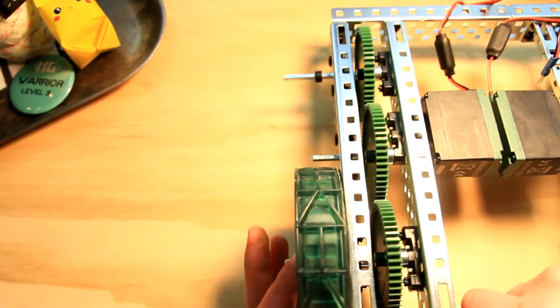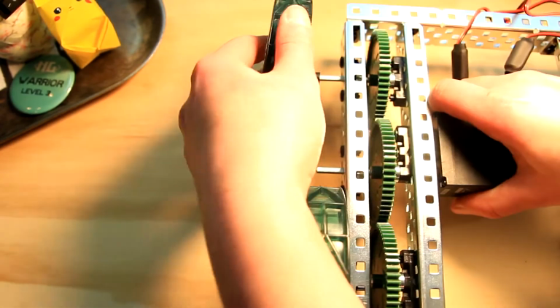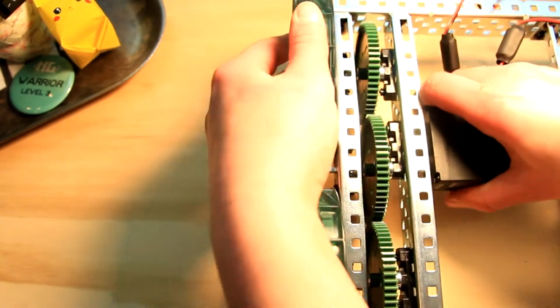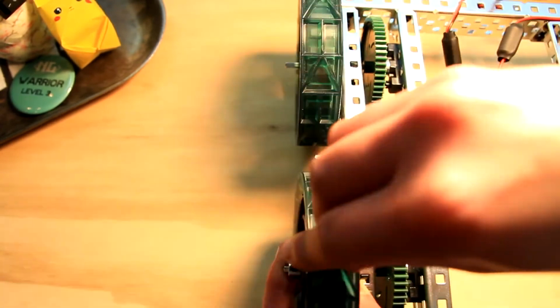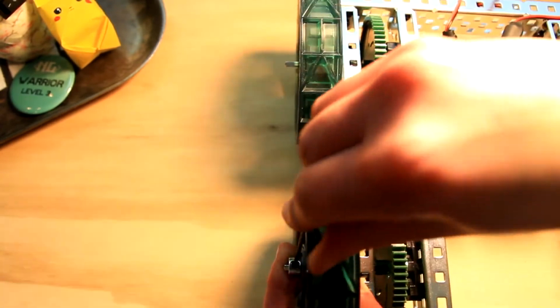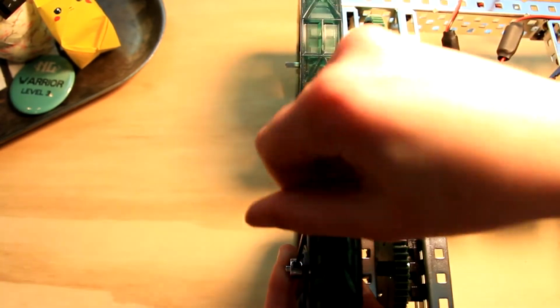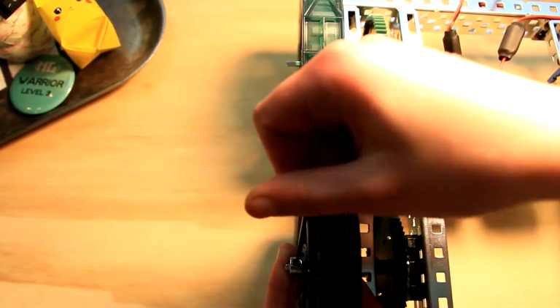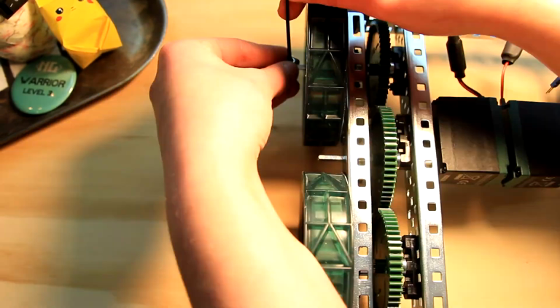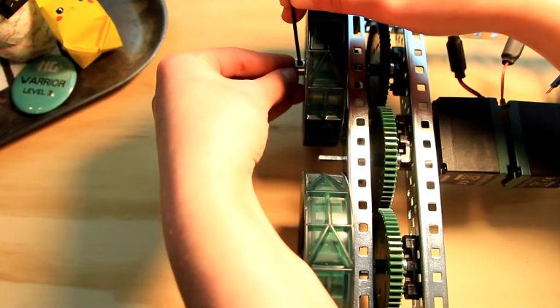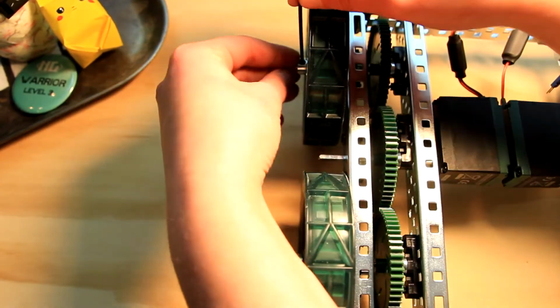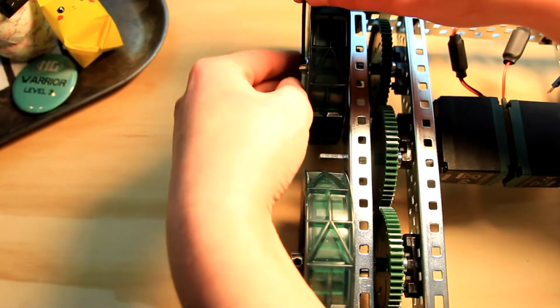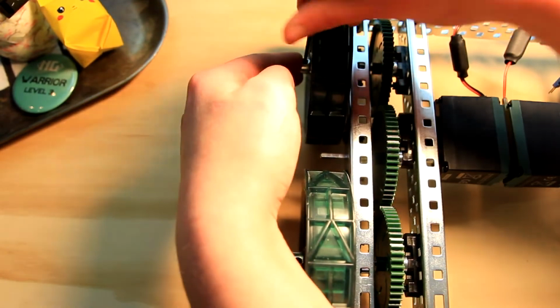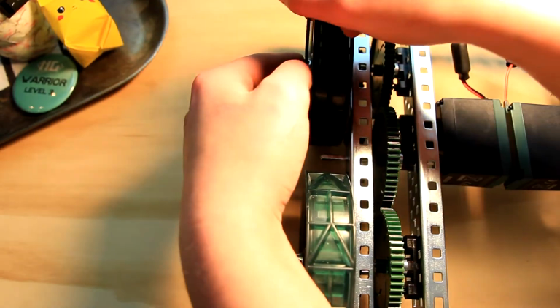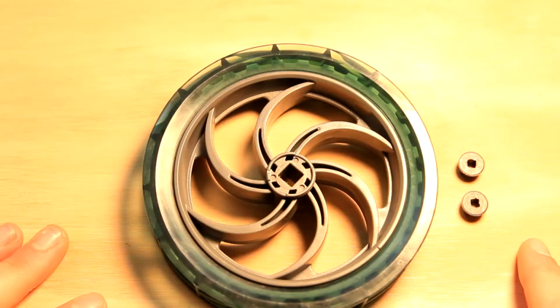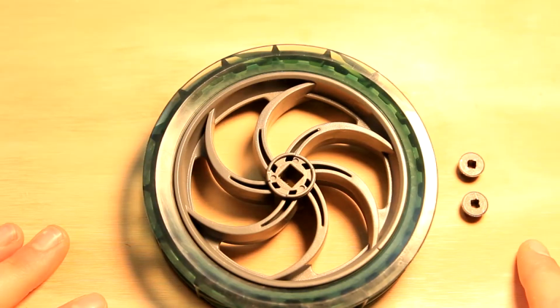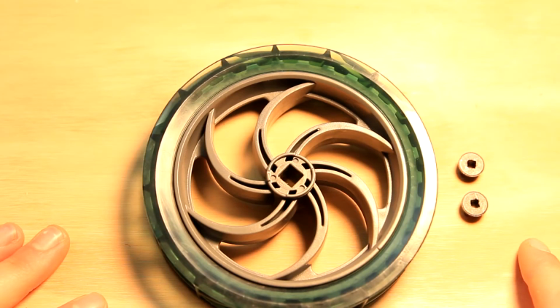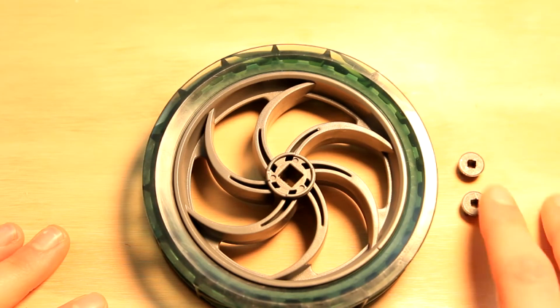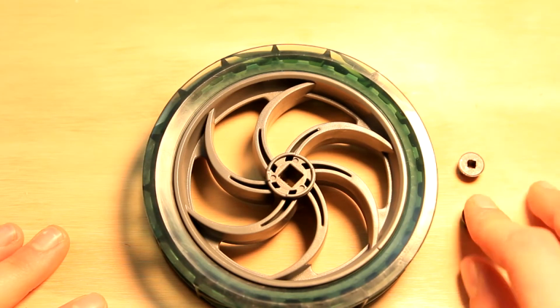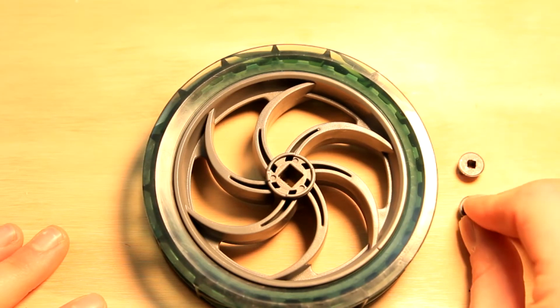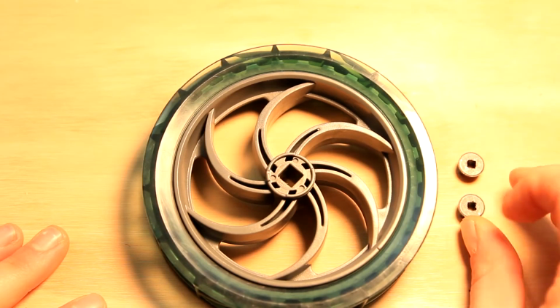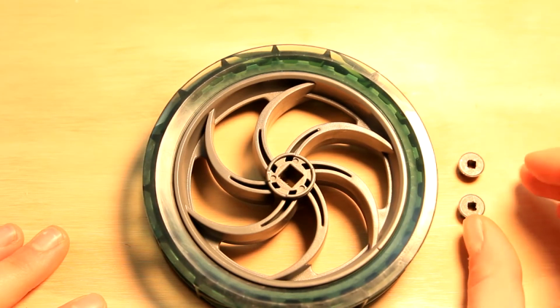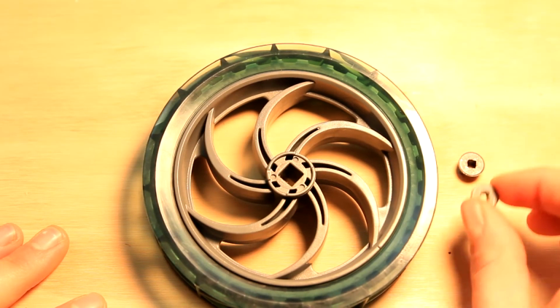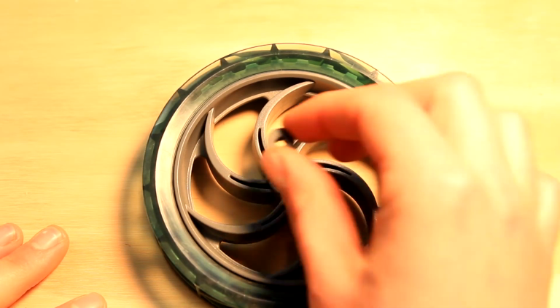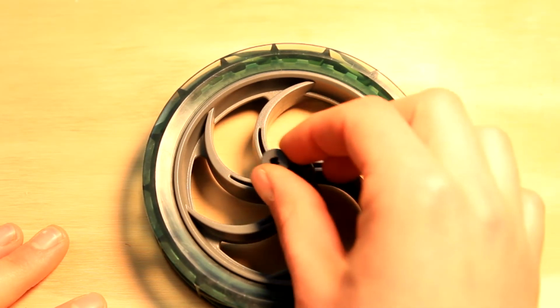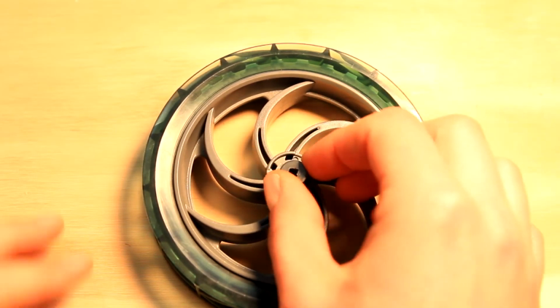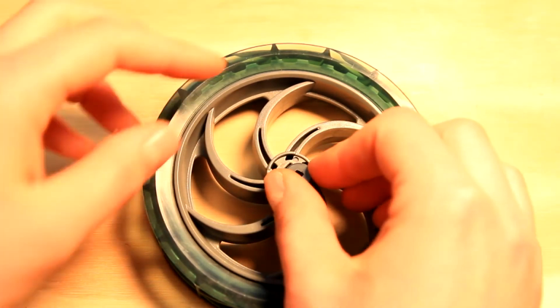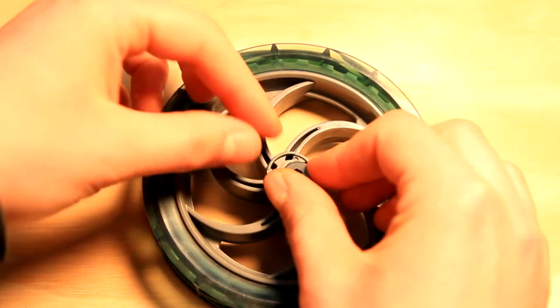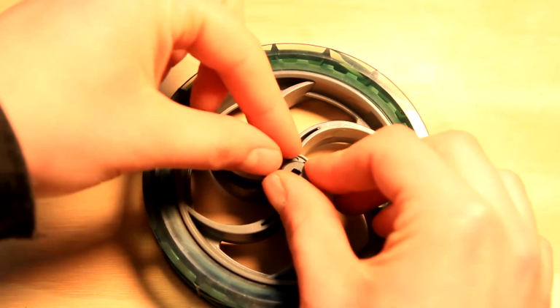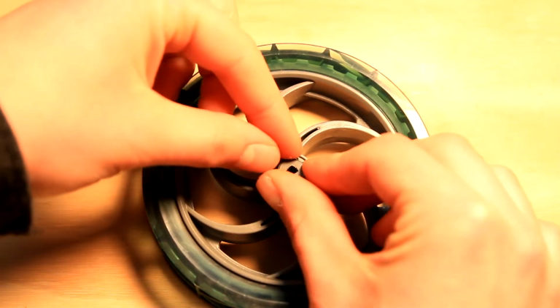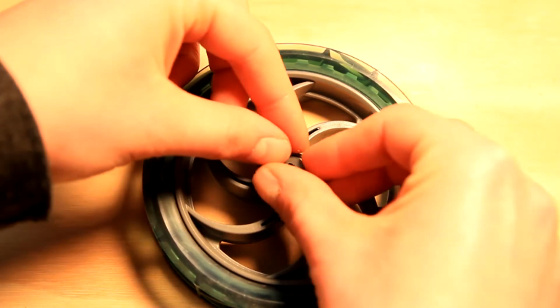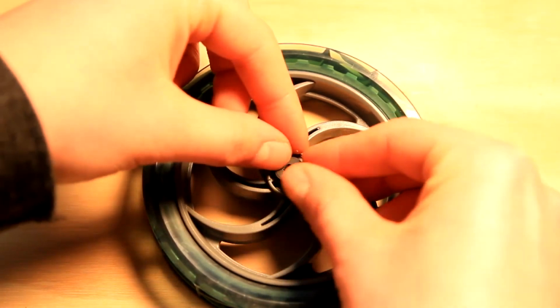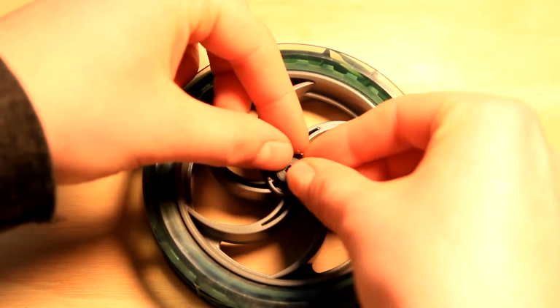If your wheels don't have a small hole for your shaft, that just means you need to pop in the adapters from your kit. Should look like this — pop one into each side of your wheel and you're ready to go.